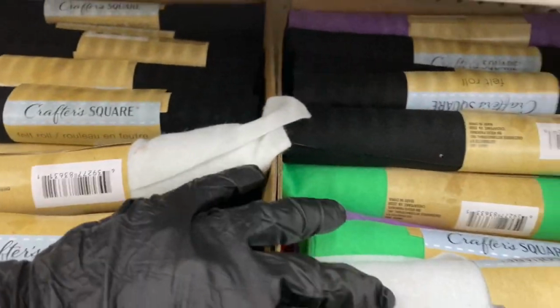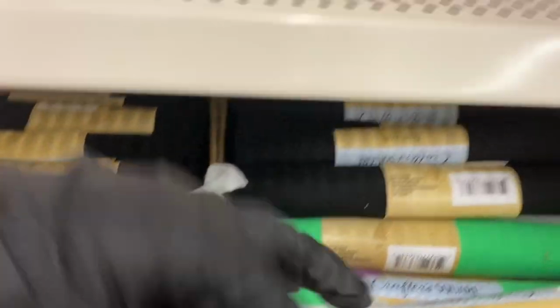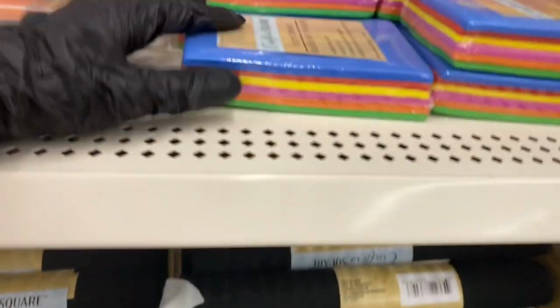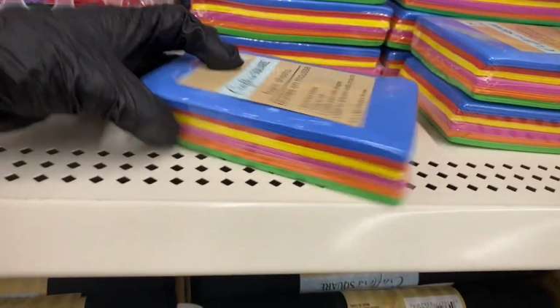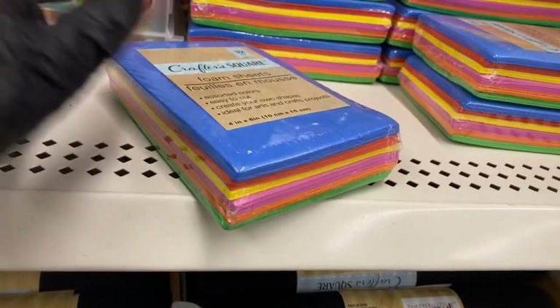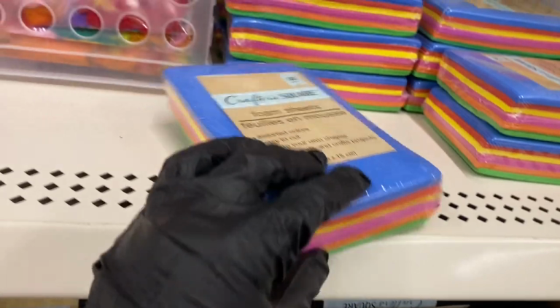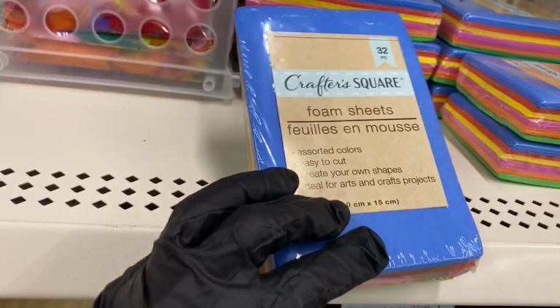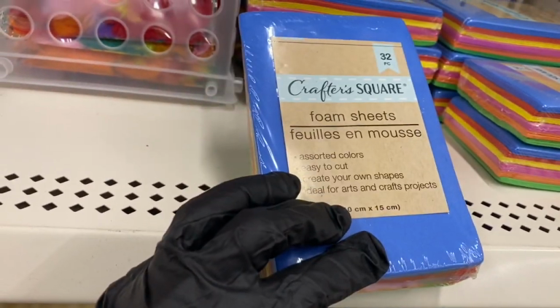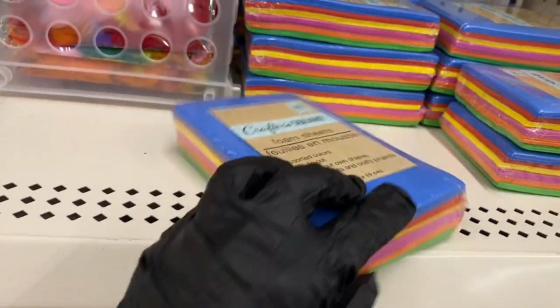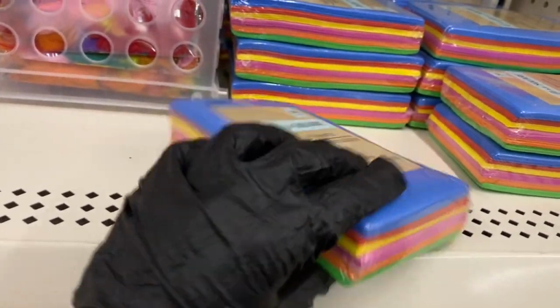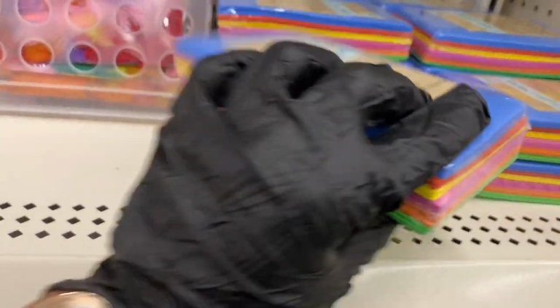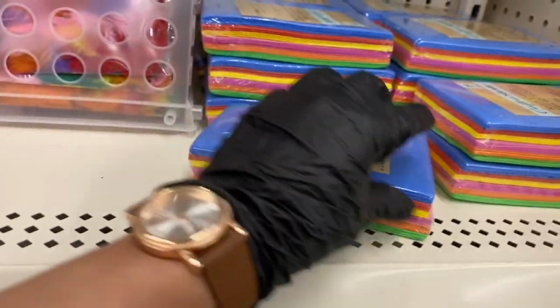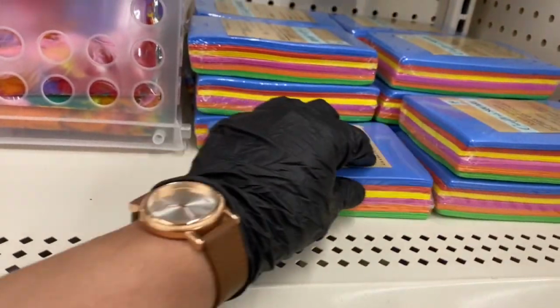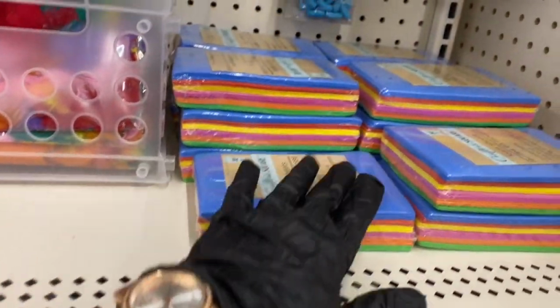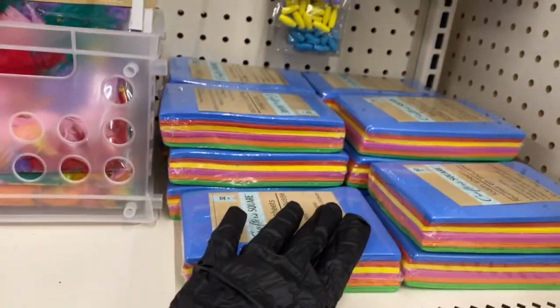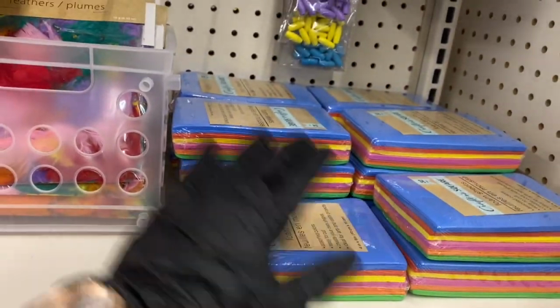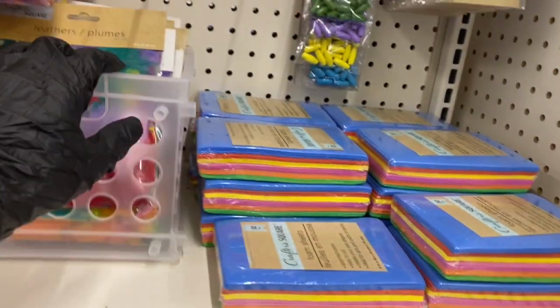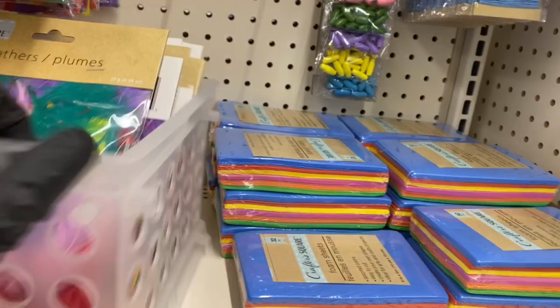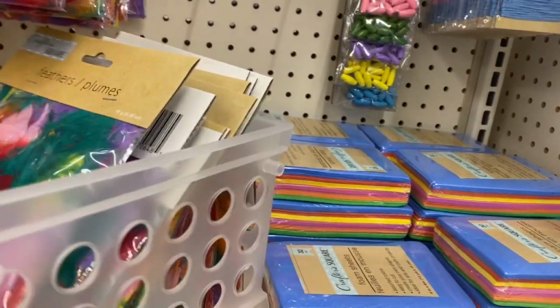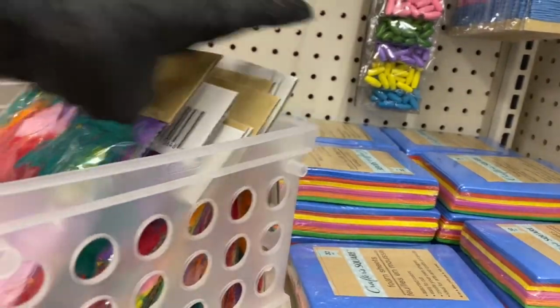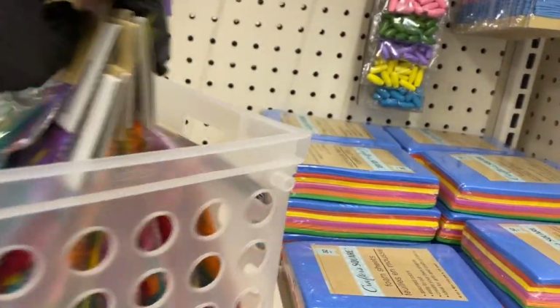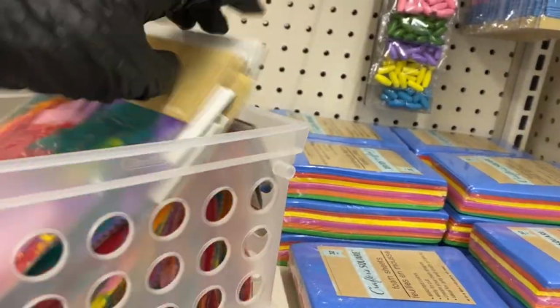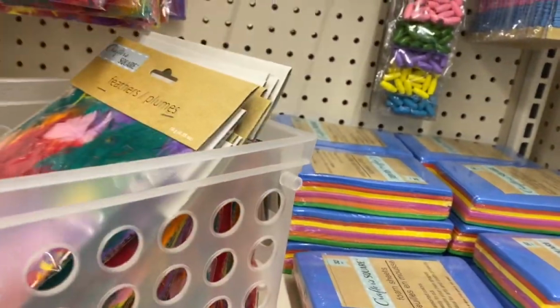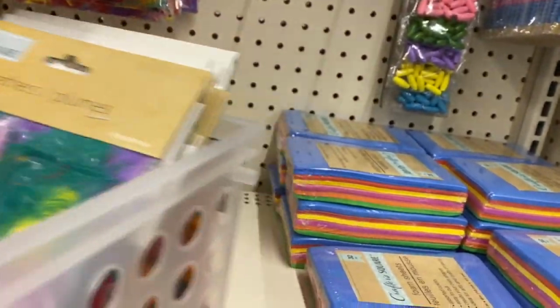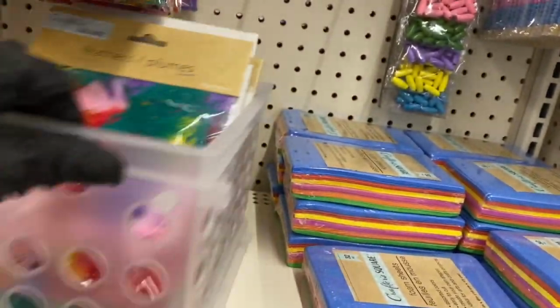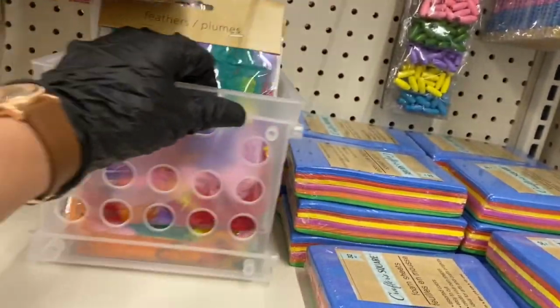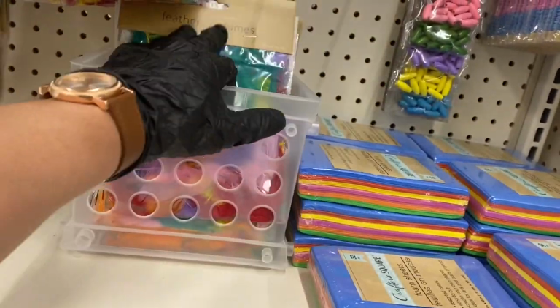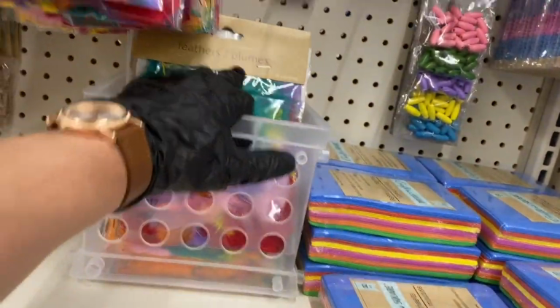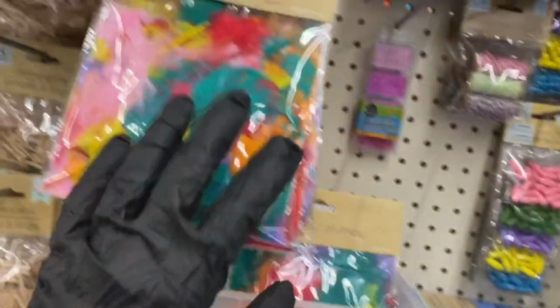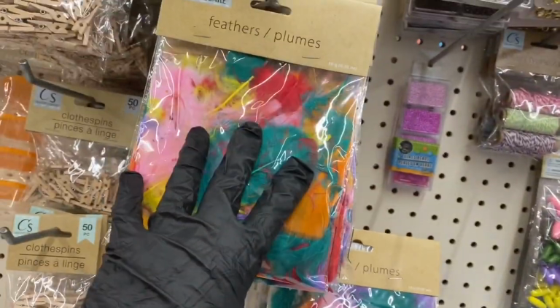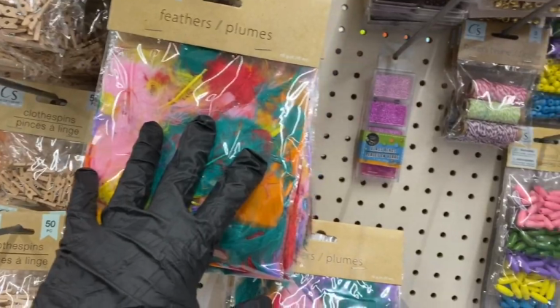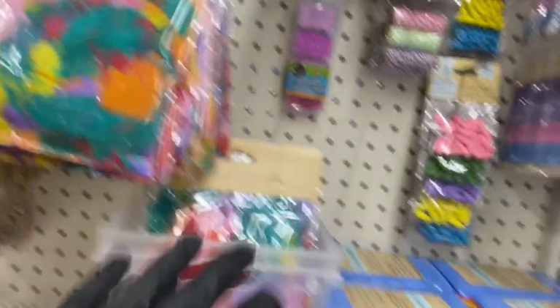Then they have these foam sheets — 32 that come in the pack, so that's pretty nice, and they're well stocked. Then they have these multi-colored feathers right here in excess, and they have the pack here too.